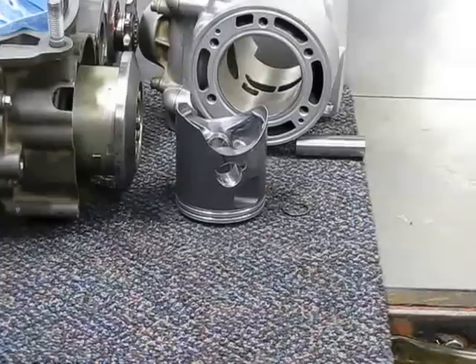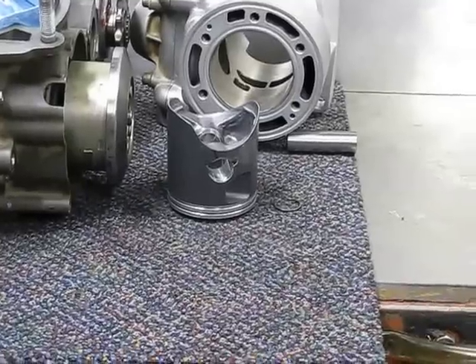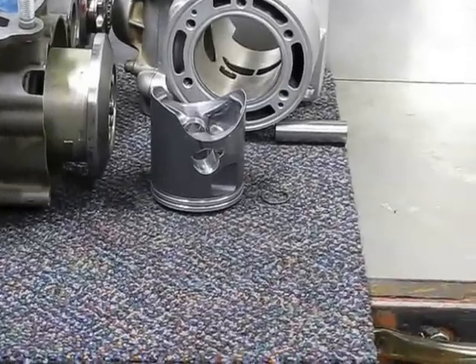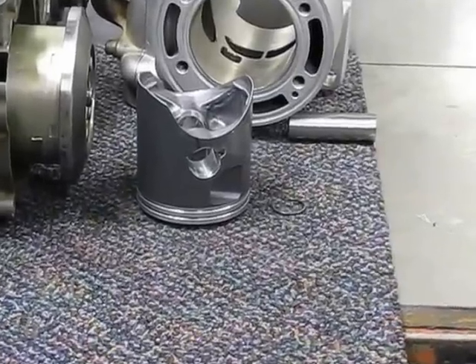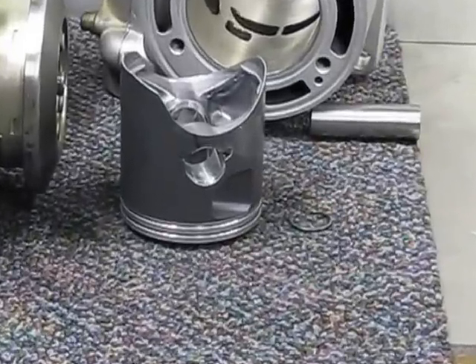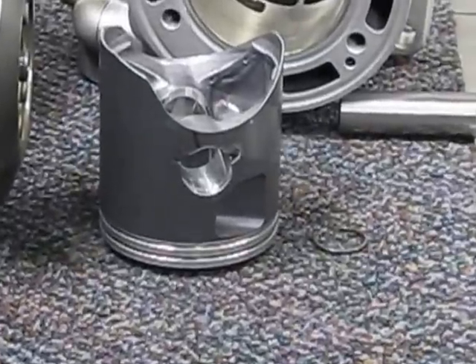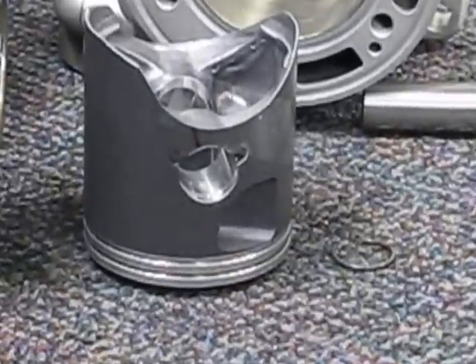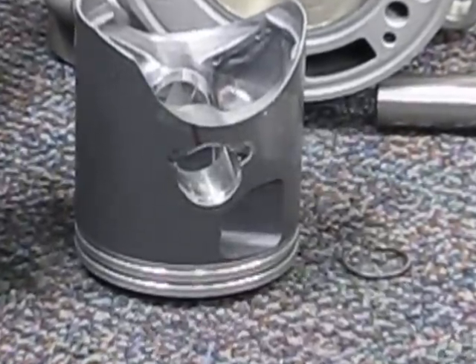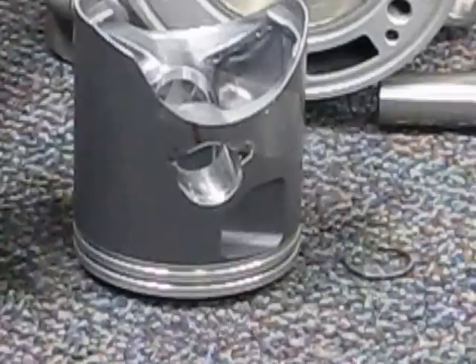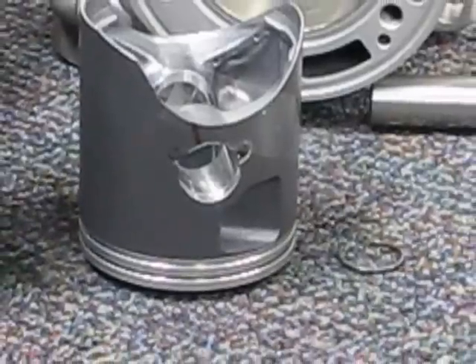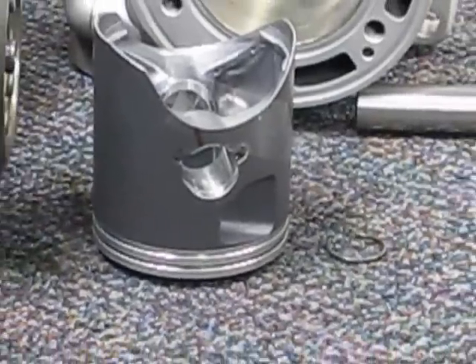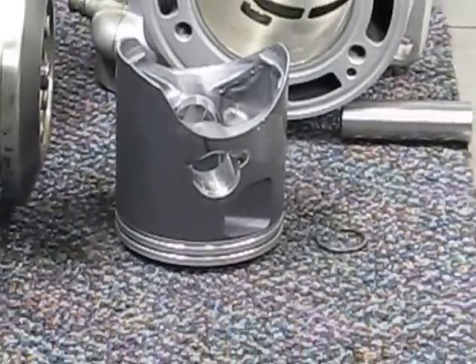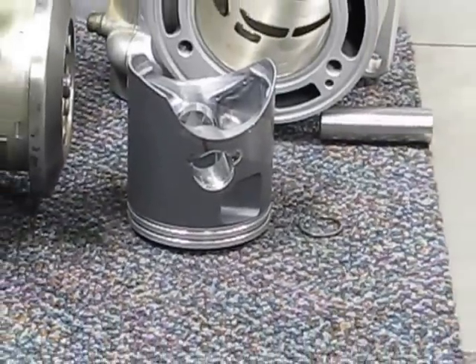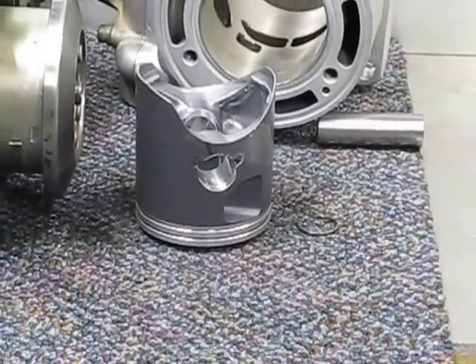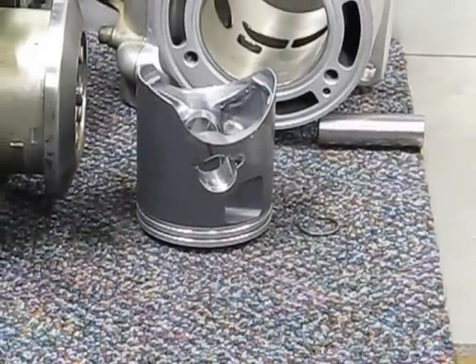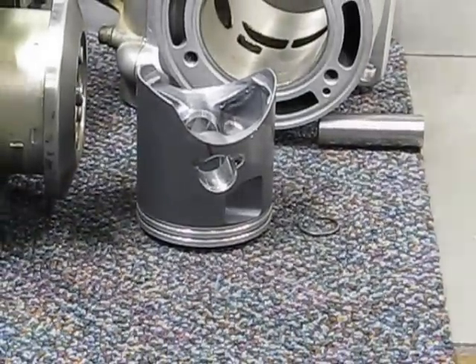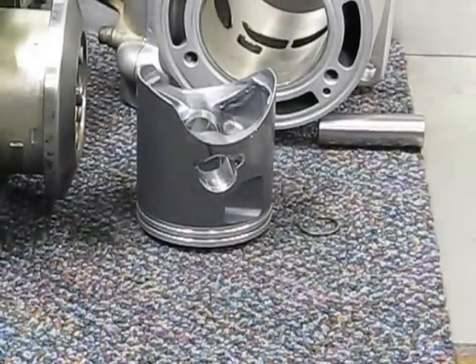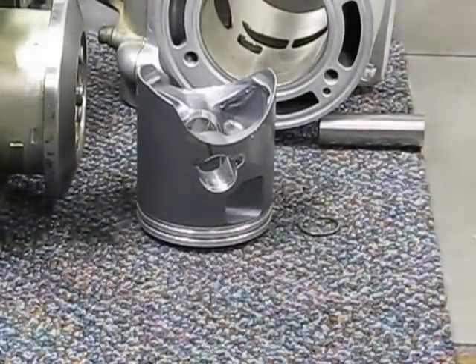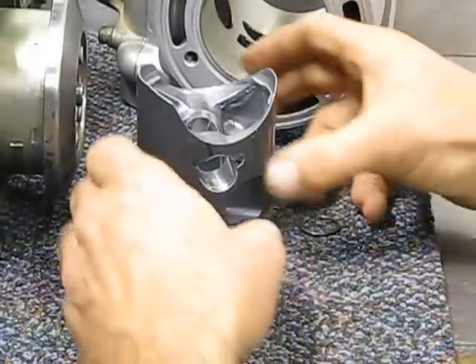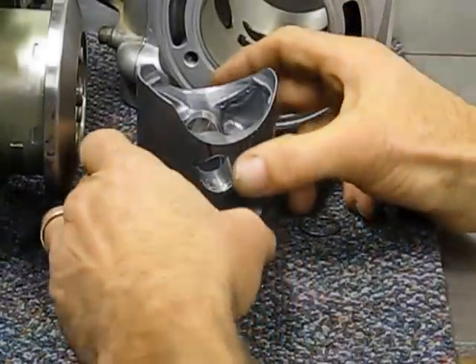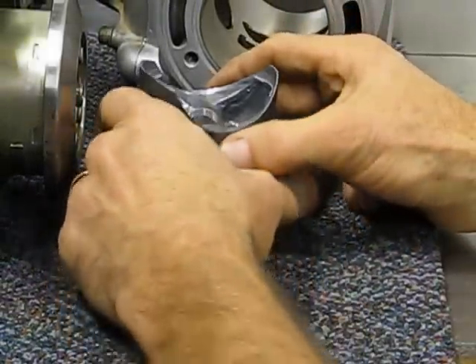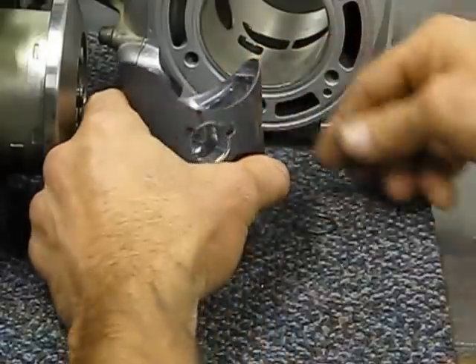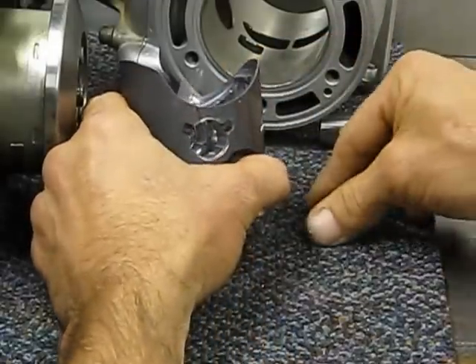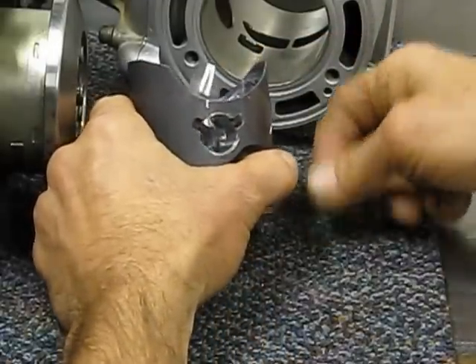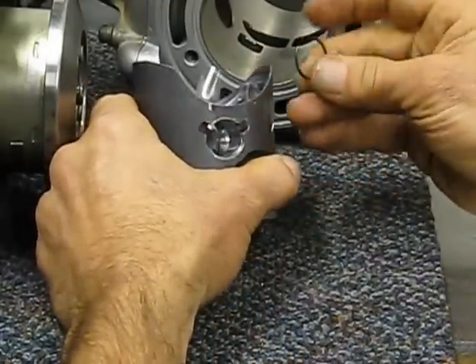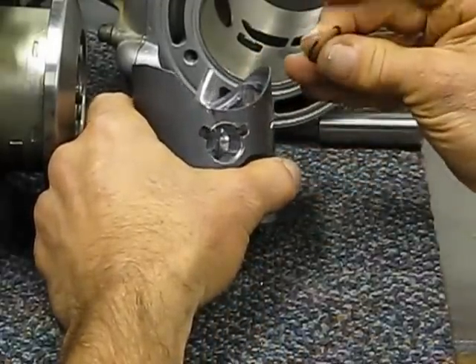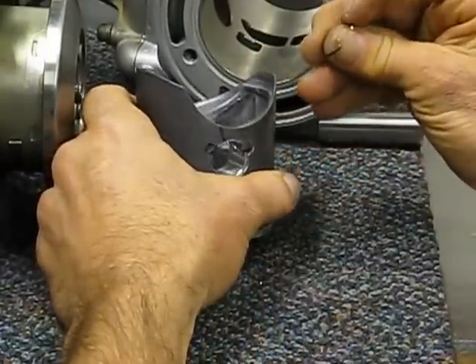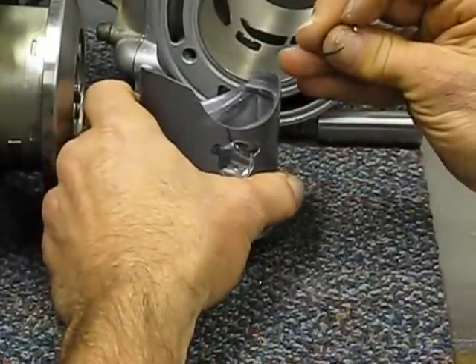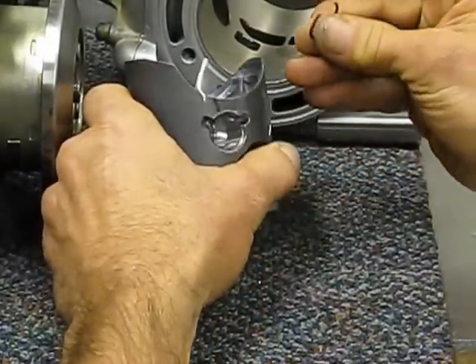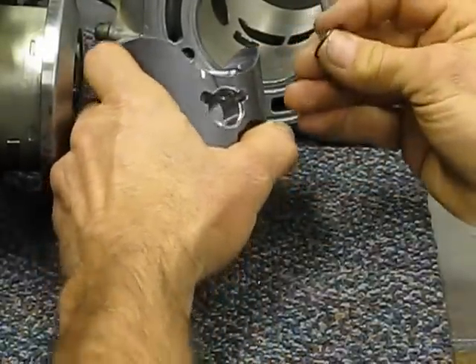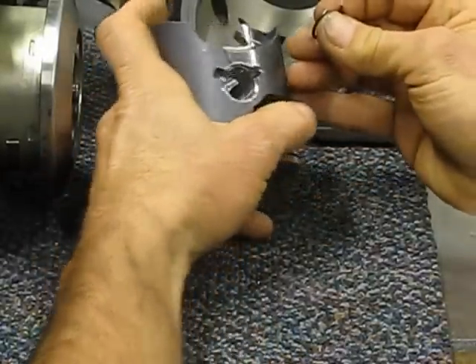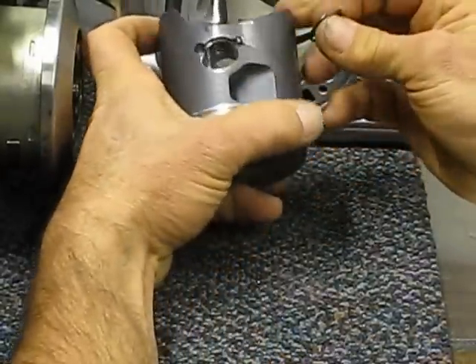Hey all, Andrew Cooksey here. I thought I'd show you my little method of putting the circlip in. As you know, the 250 and 300 is a pretty substantial clip and it doesn't just jump right in there like the 125 and 200 — that's so much easier.